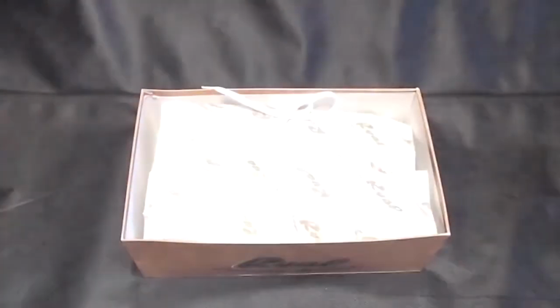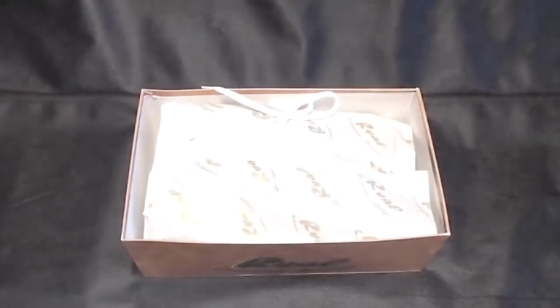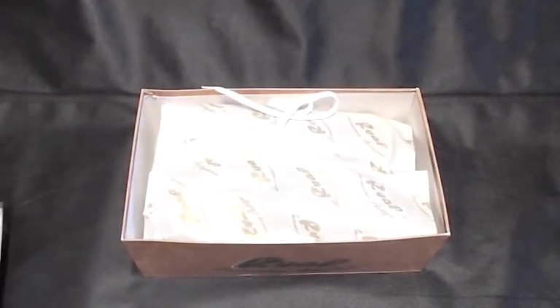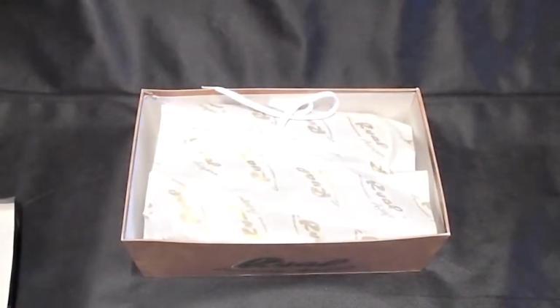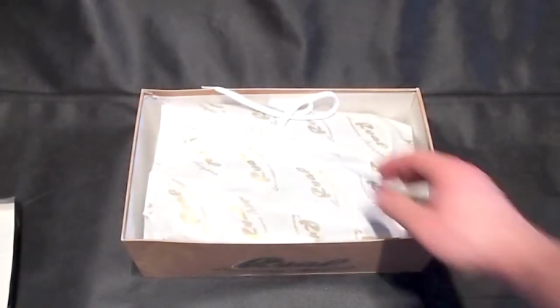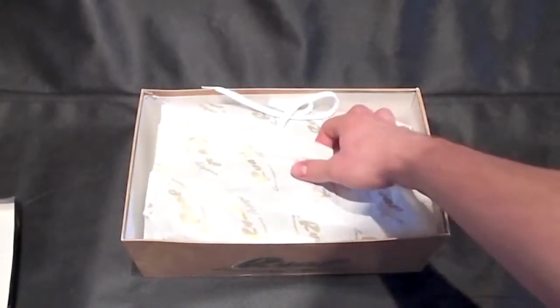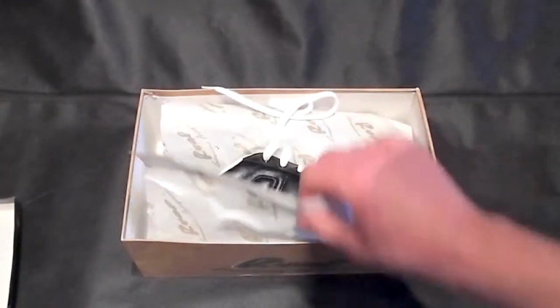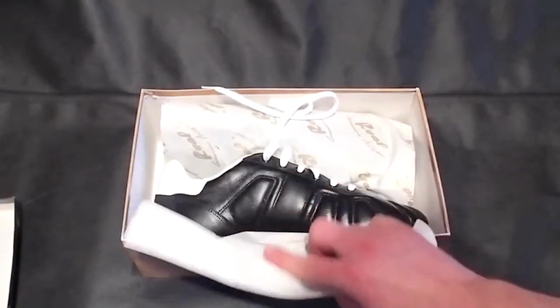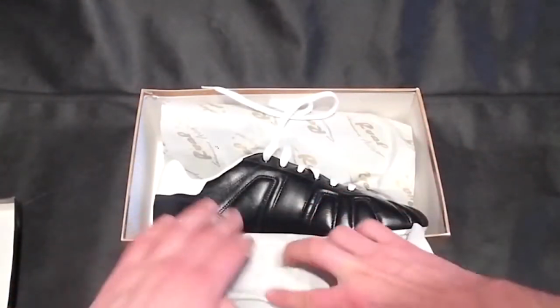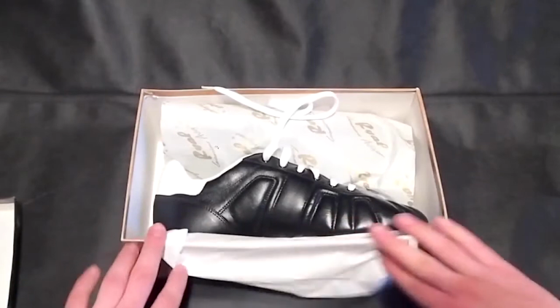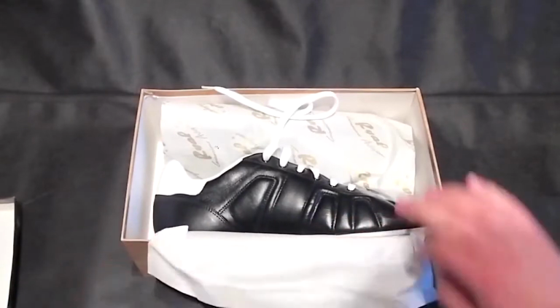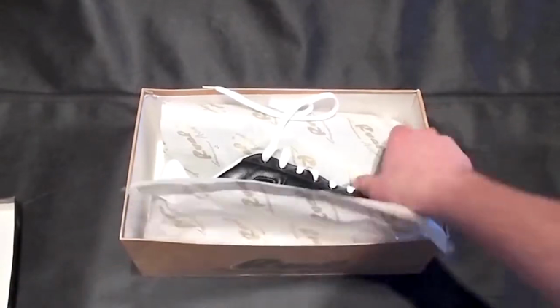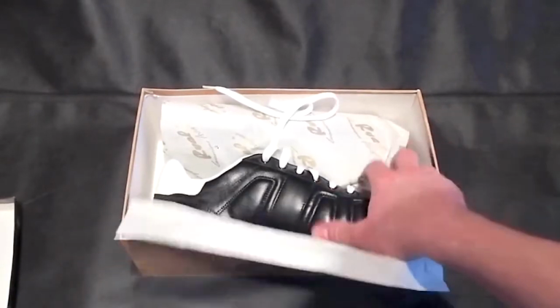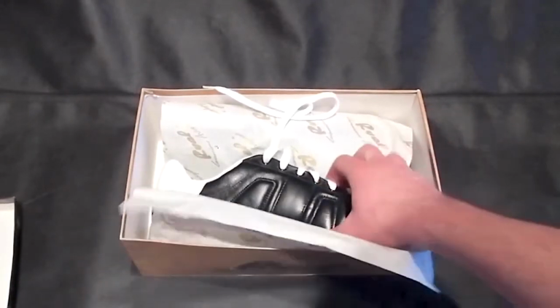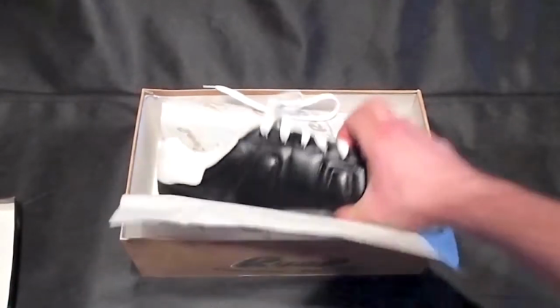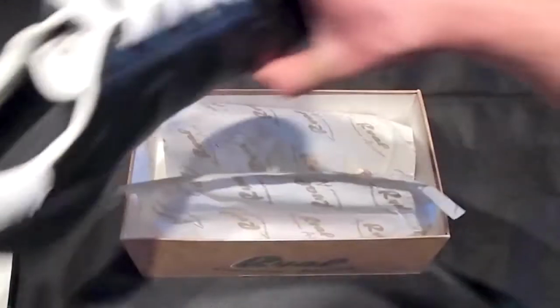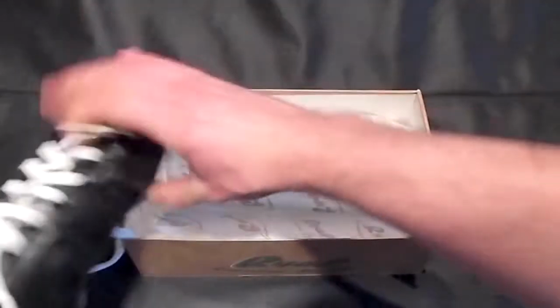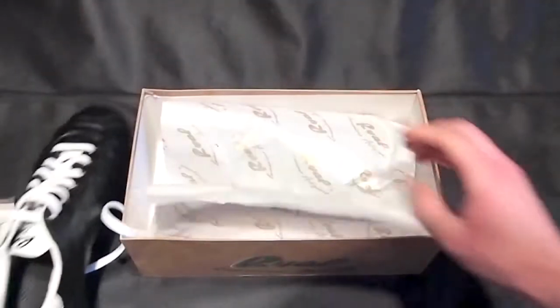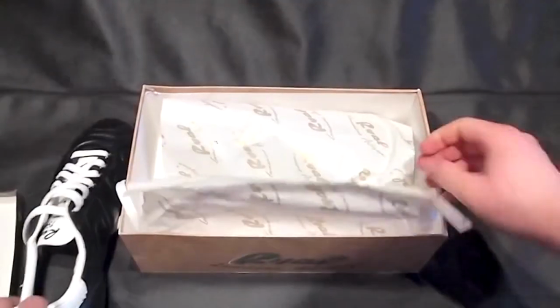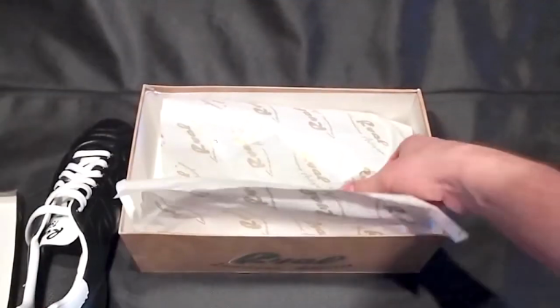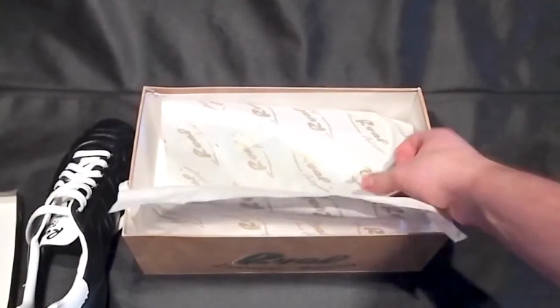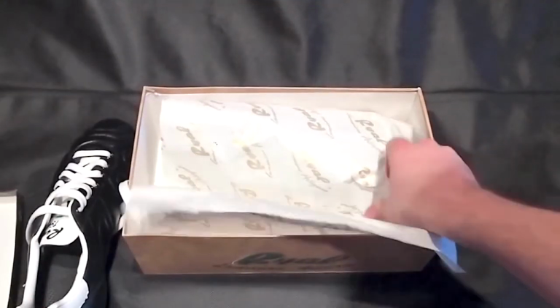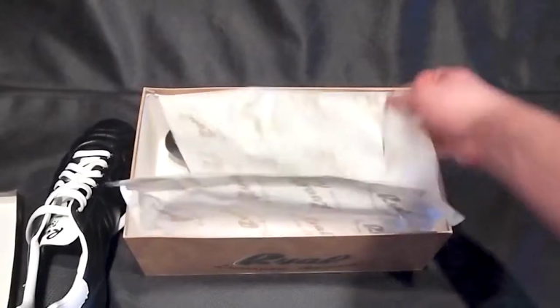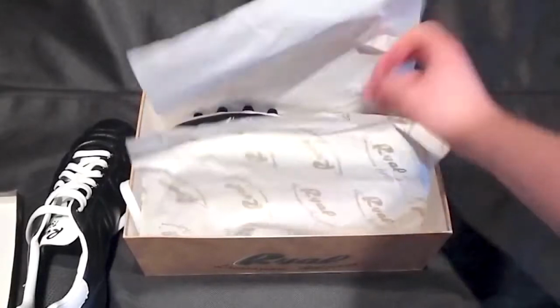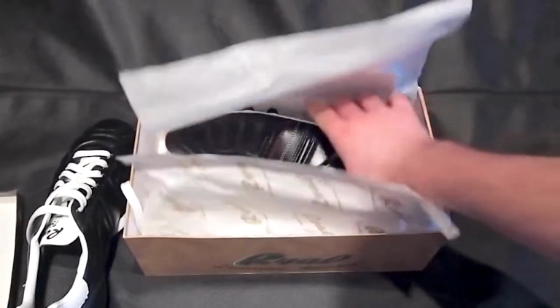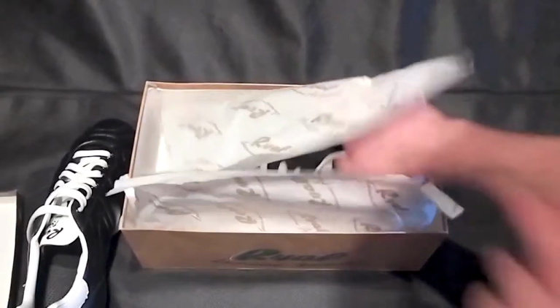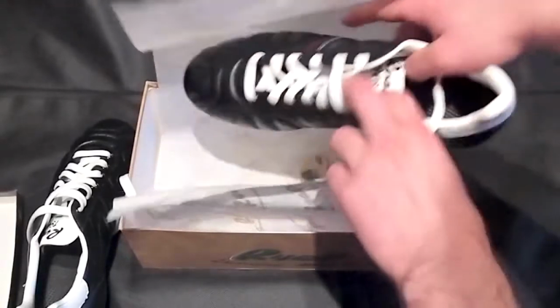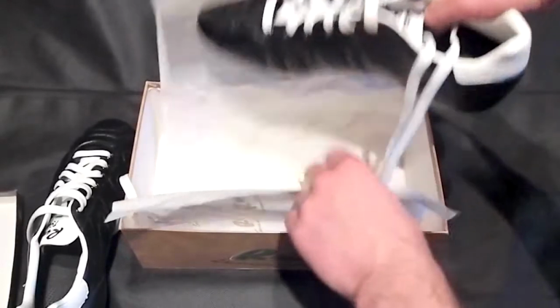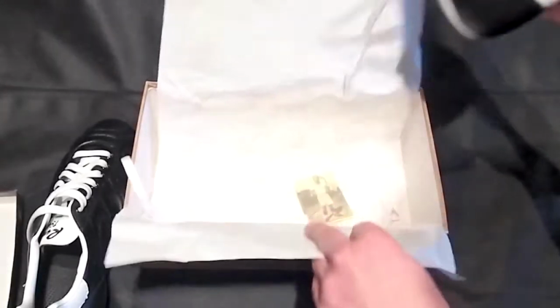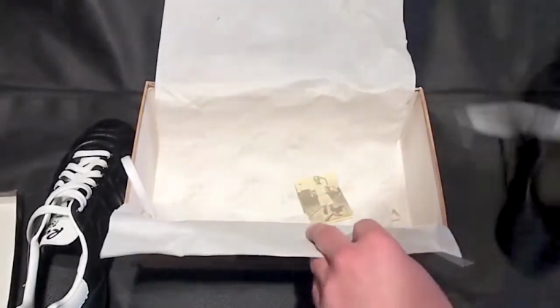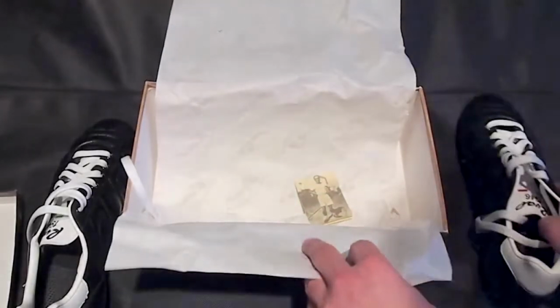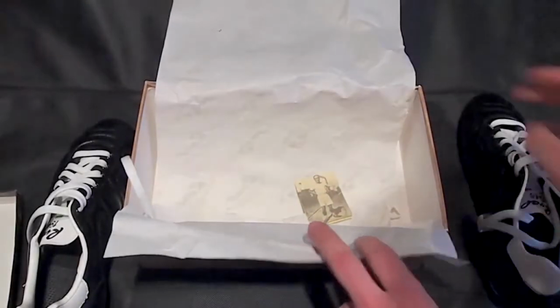Inside the throwback box is the bare minimum, as you'd expect with a classic boot. We'd say they're 100% no frills, but each pair does come with a nice shoe tag explaining some of the history of the company and a nice thank you for choosing Royale.